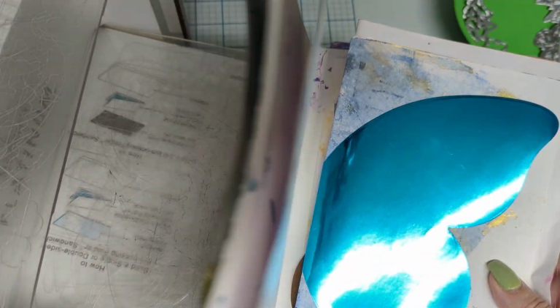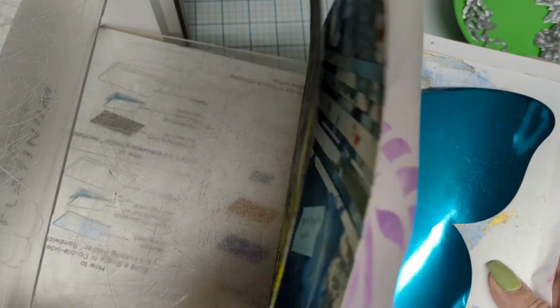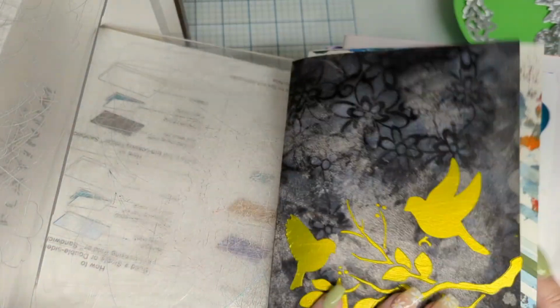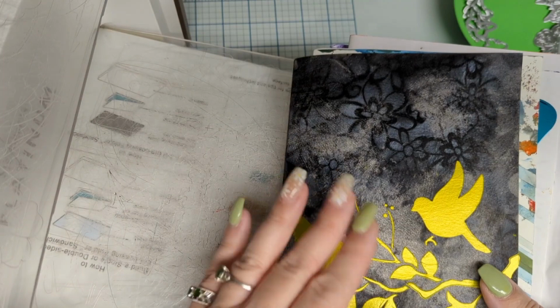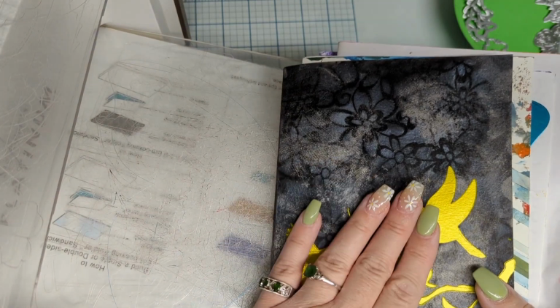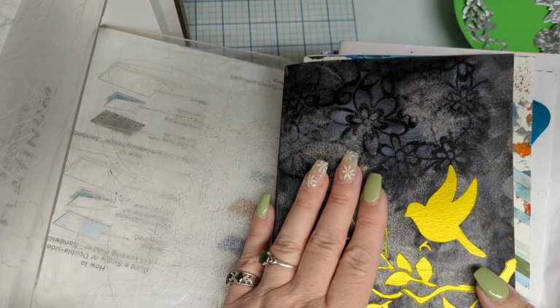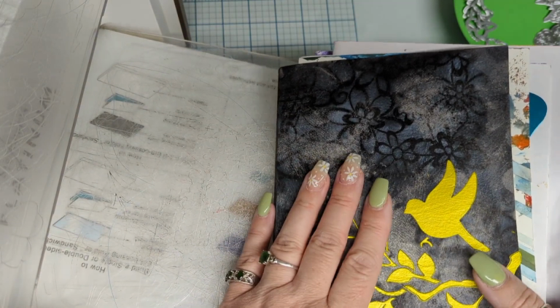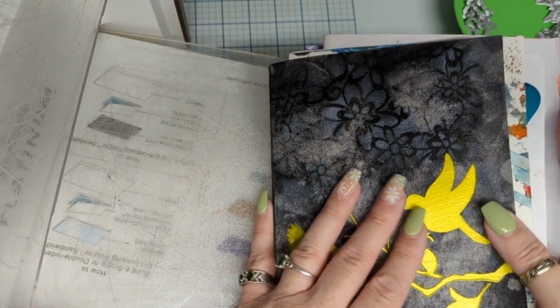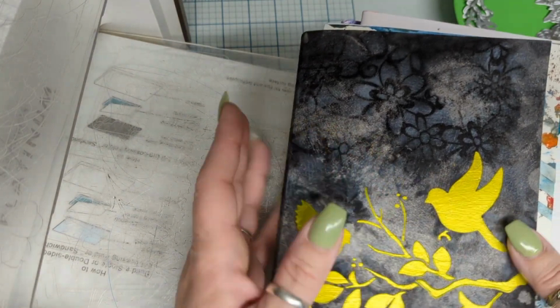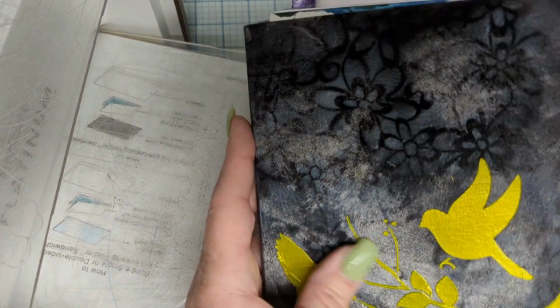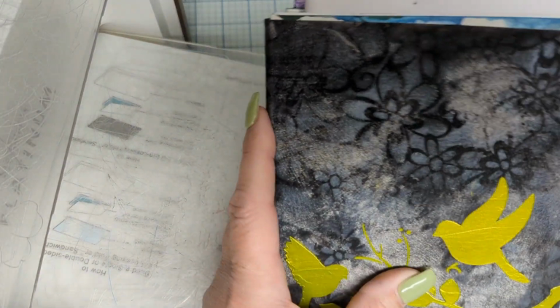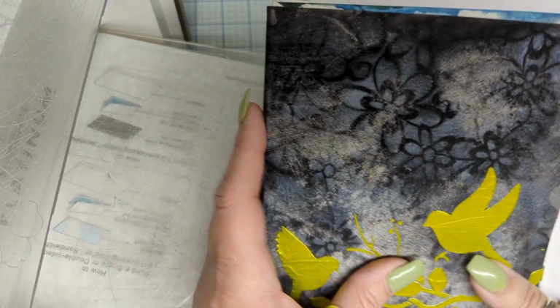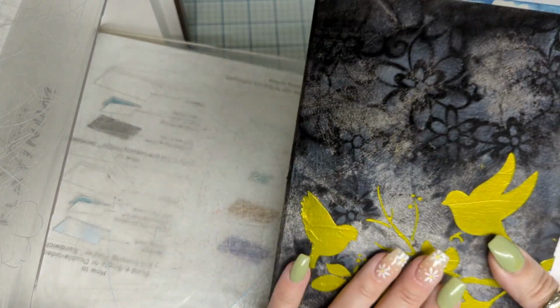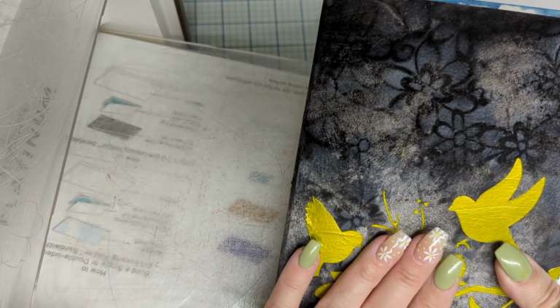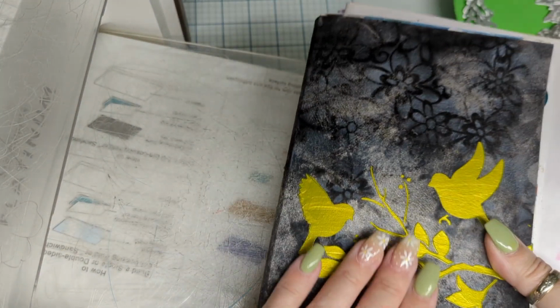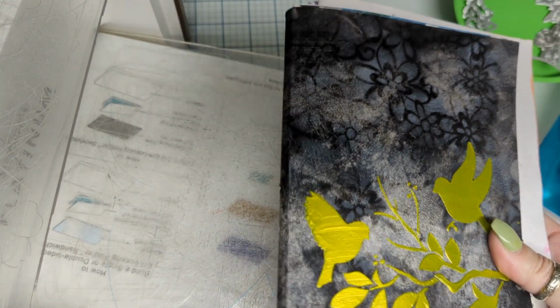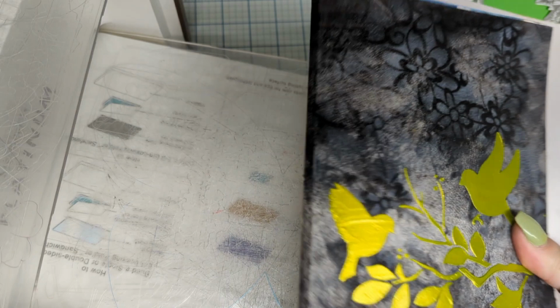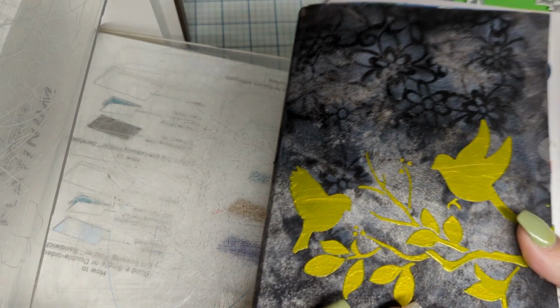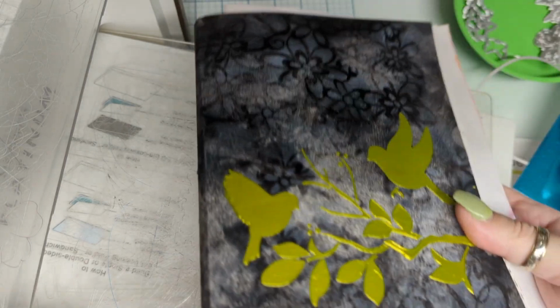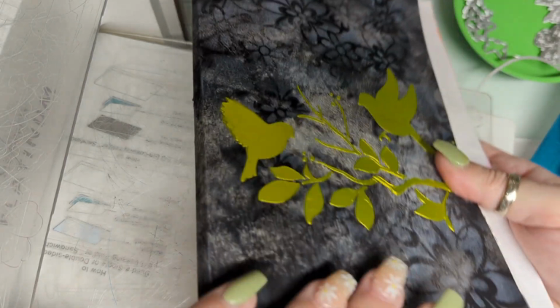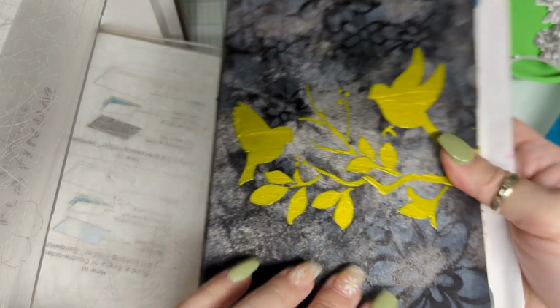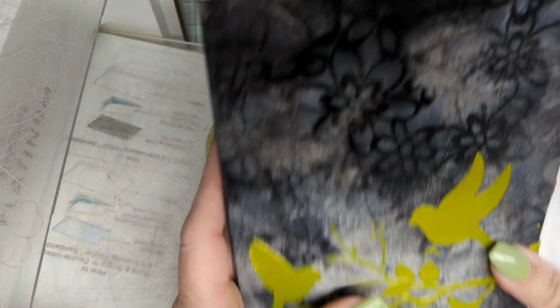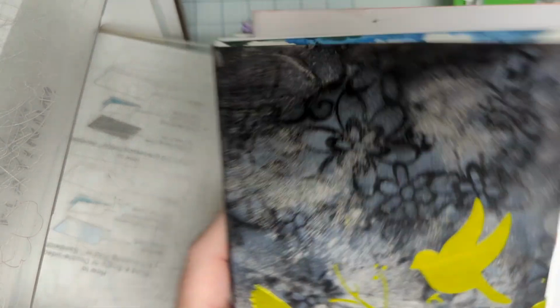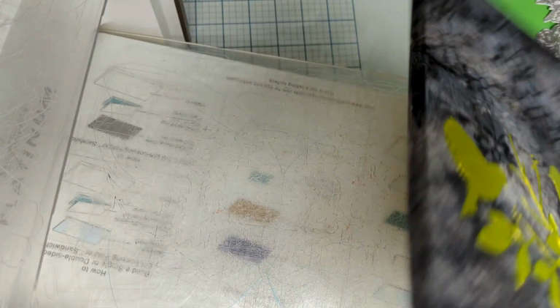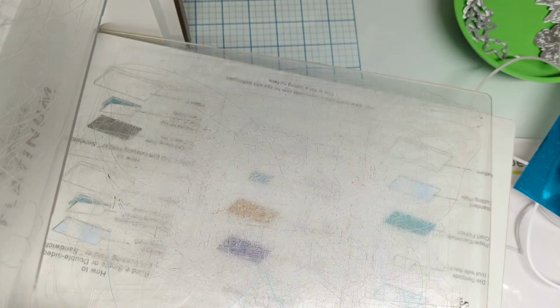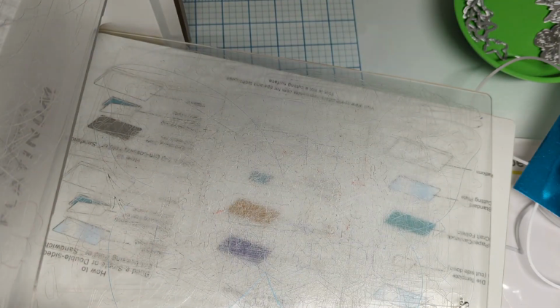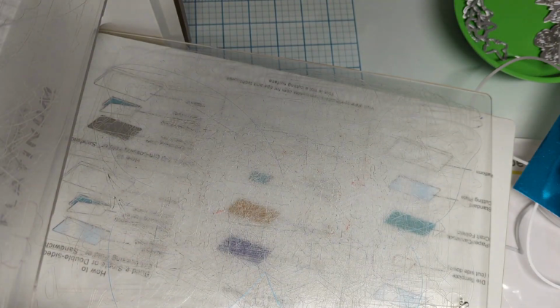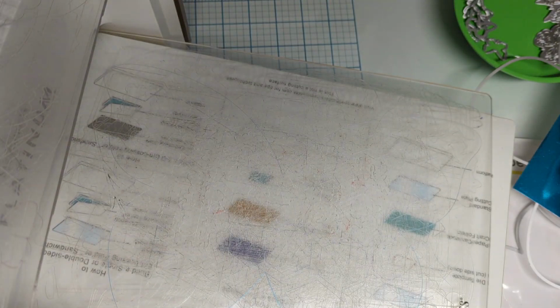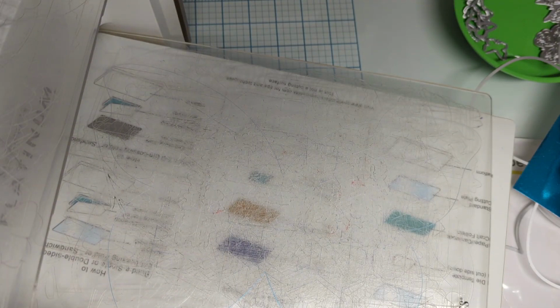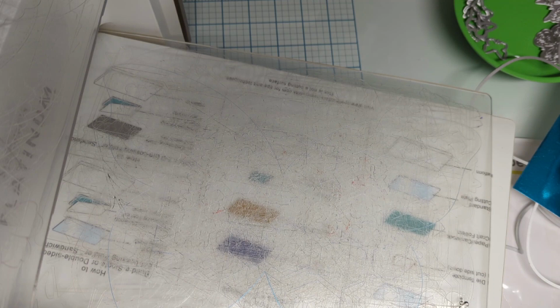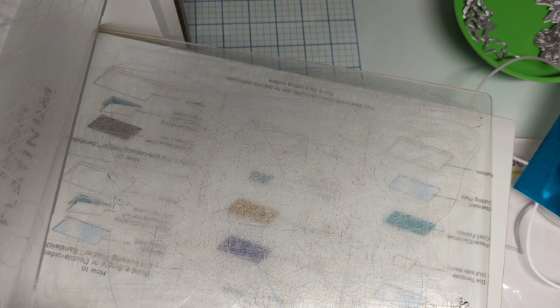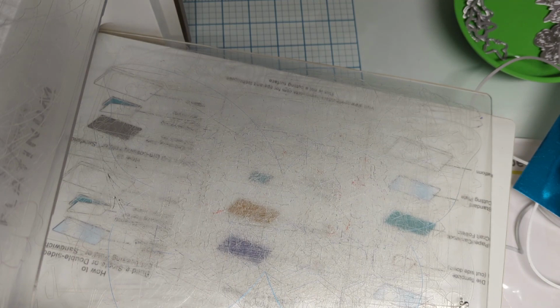Deborah and I started our journal journey on Saturdays — 'Live Two Crafty Girls.' You can look that up; it's also in a playlist 'Two Crafty Girls' where Deborah and I get together.